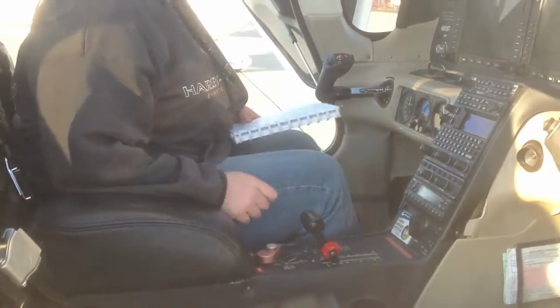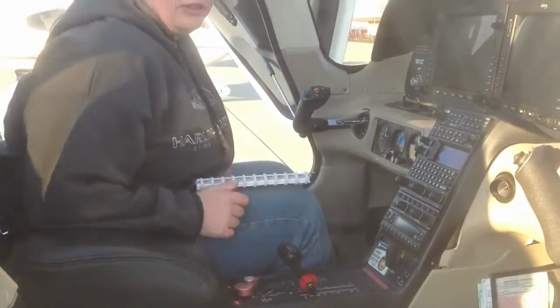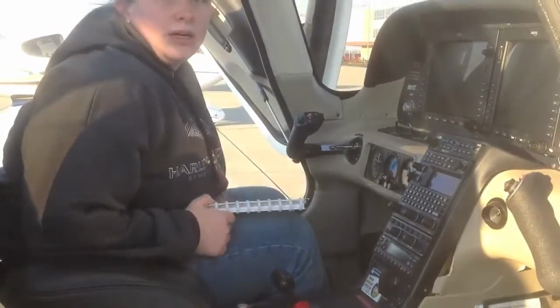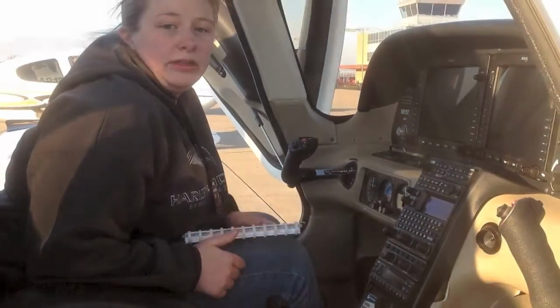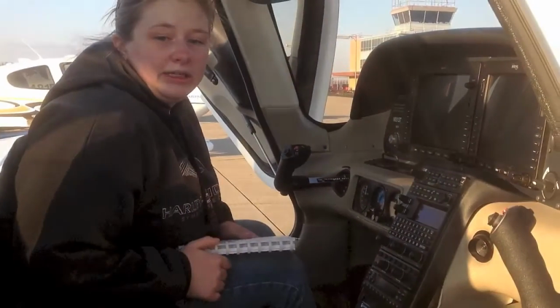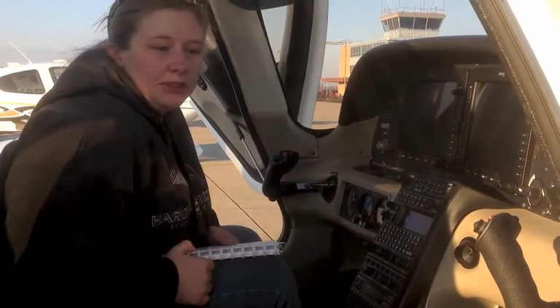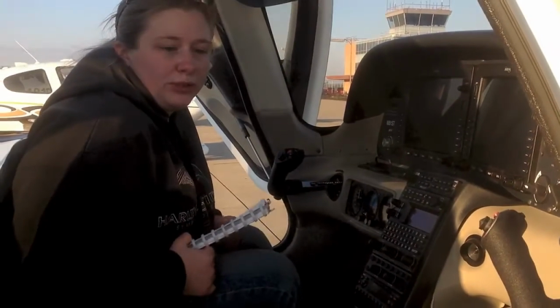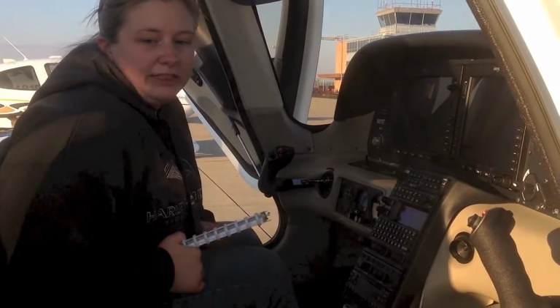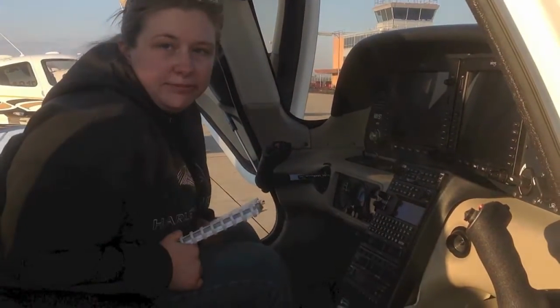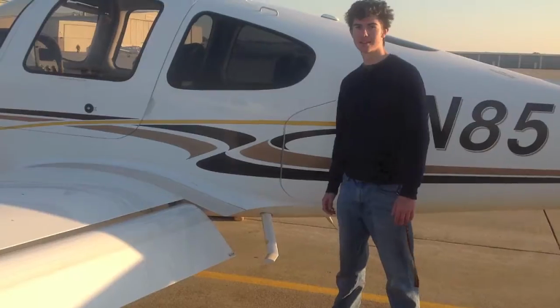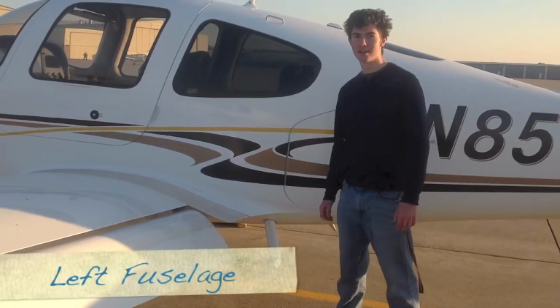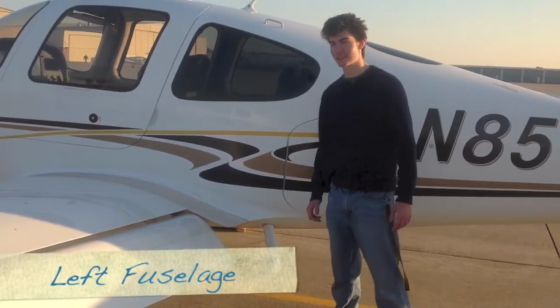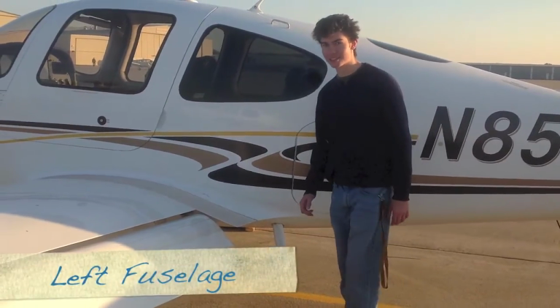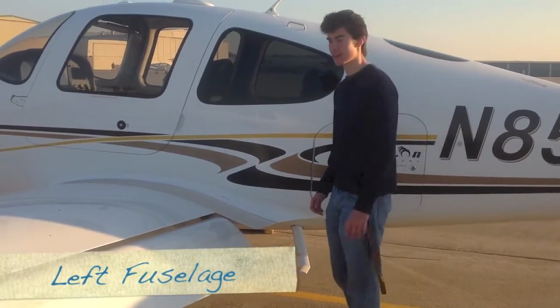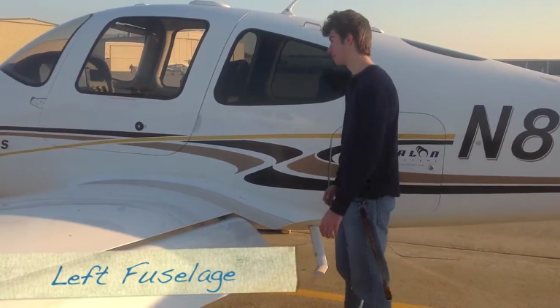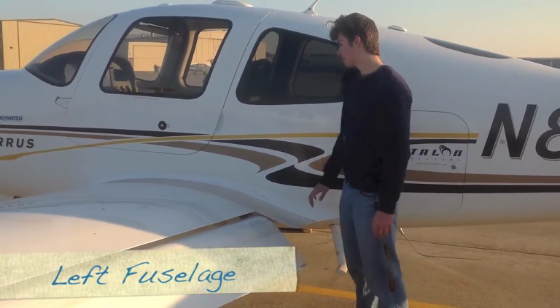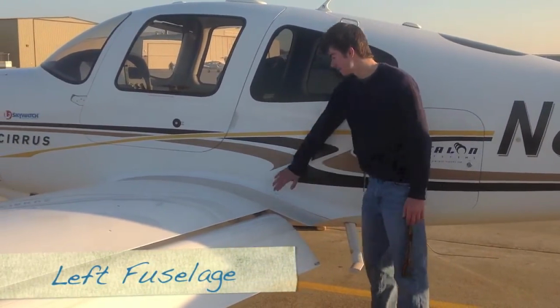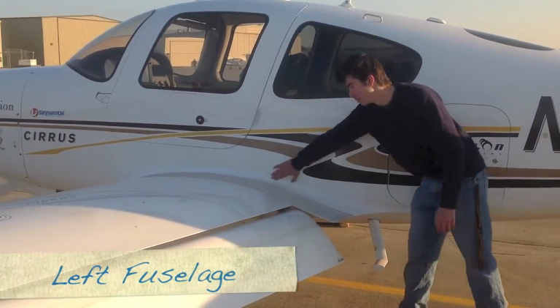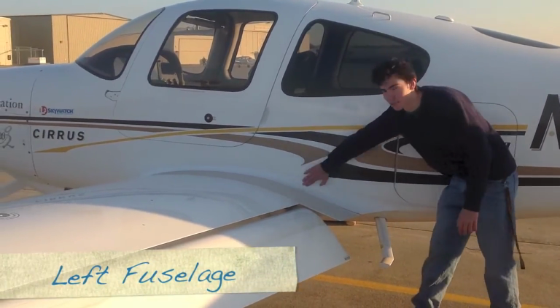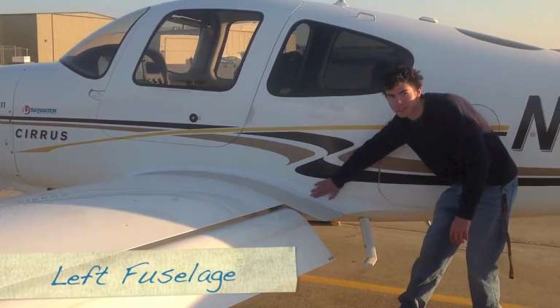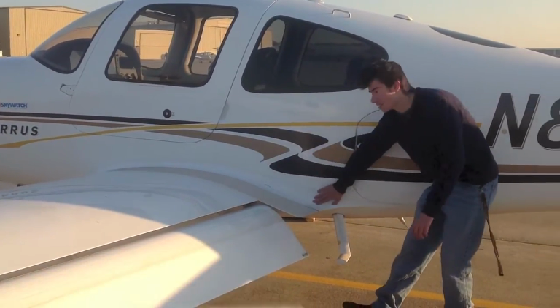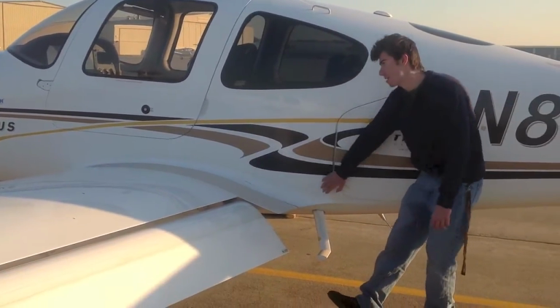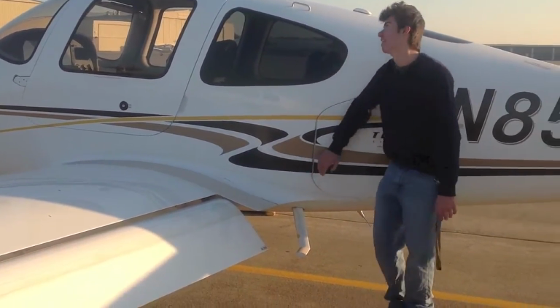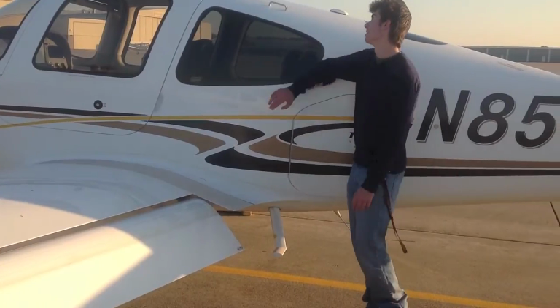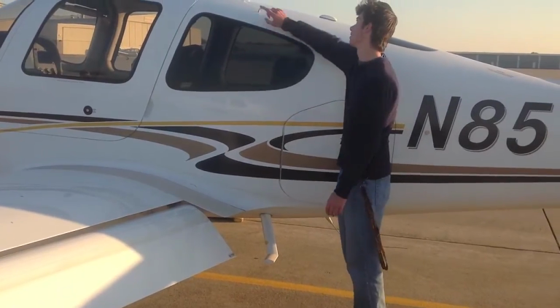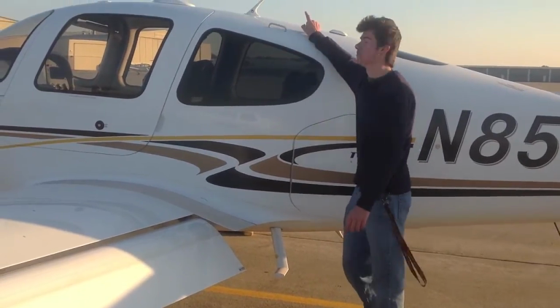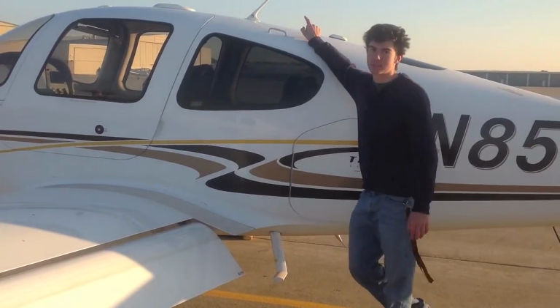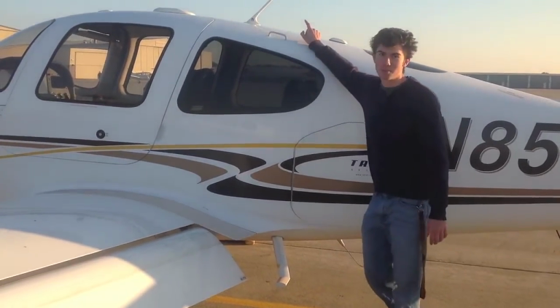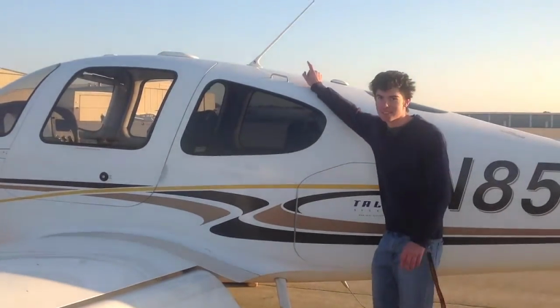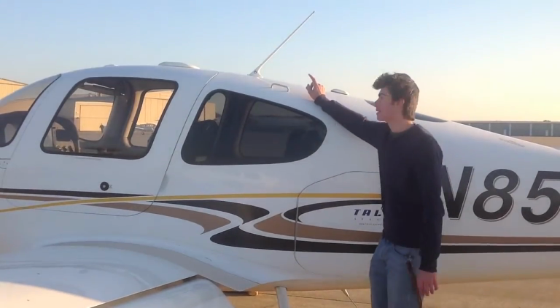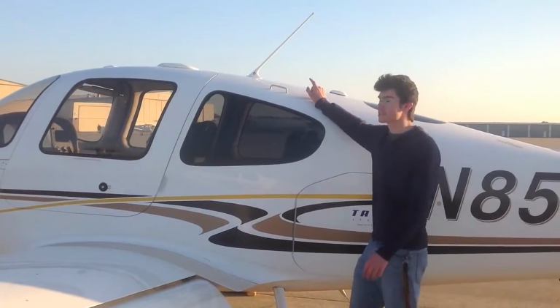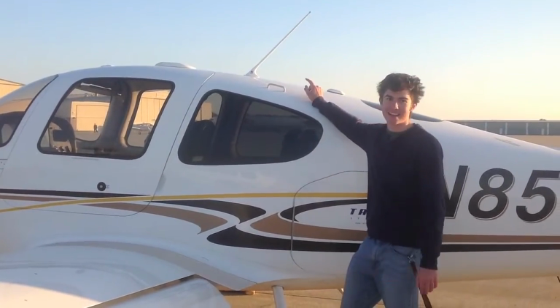That concludes our in-cabin pre-flight. To start the exterior walk-around, when you get out of the cockpit, you're going to come over. Make sure the wing fairing is all intact. Then look up and check for the comm 1 antenna — make sure it's attached.